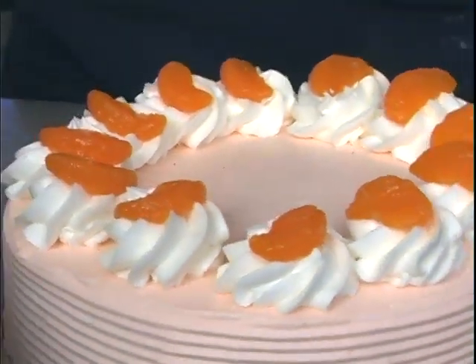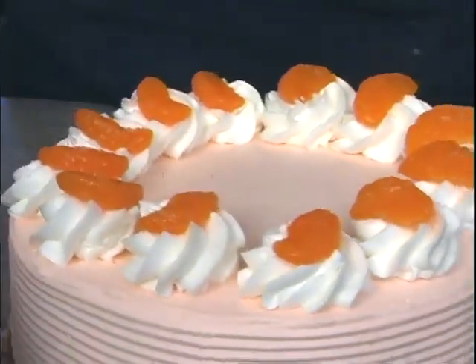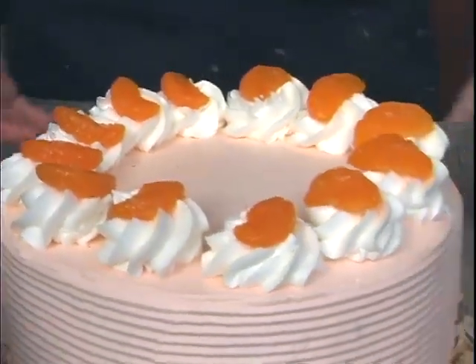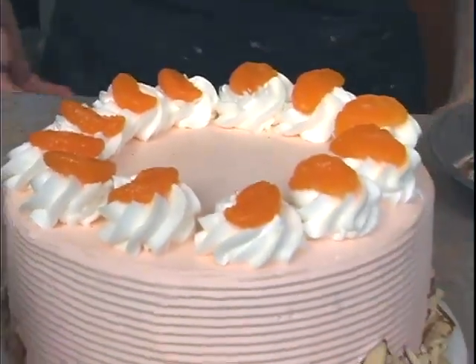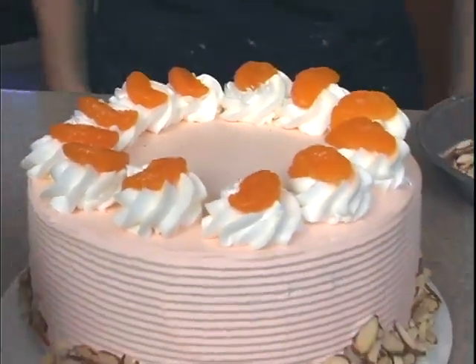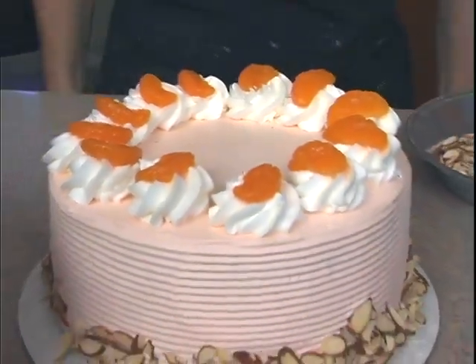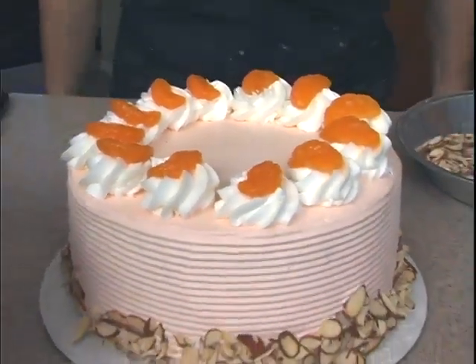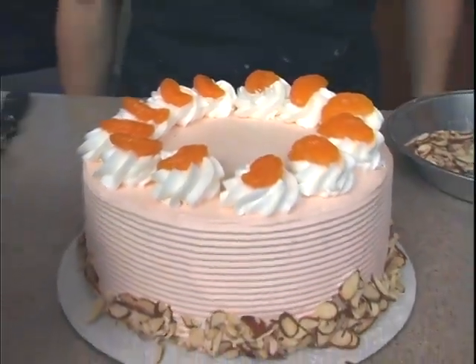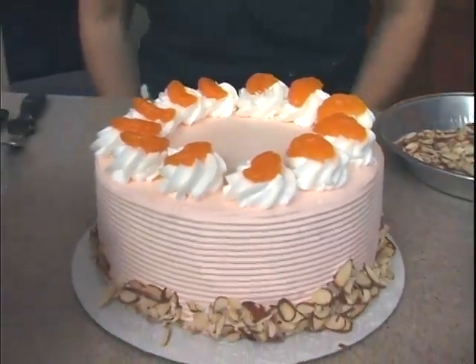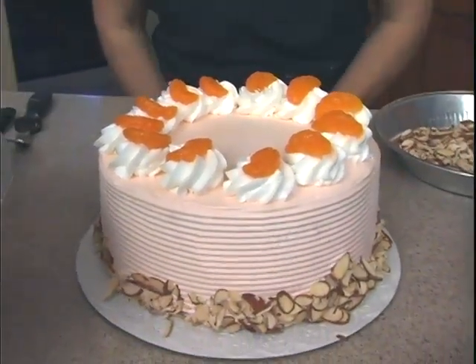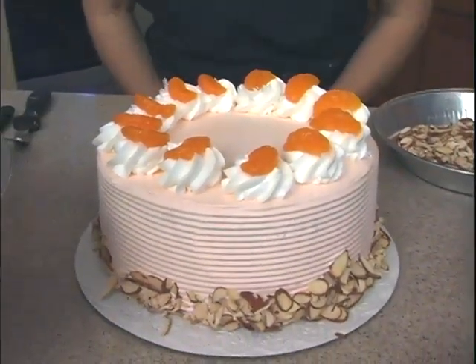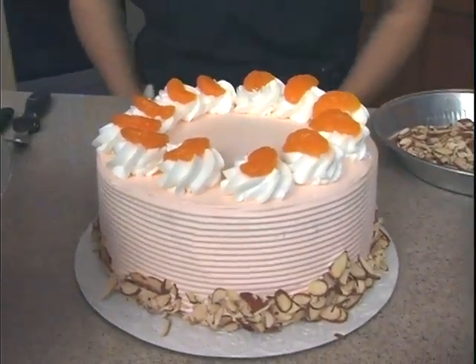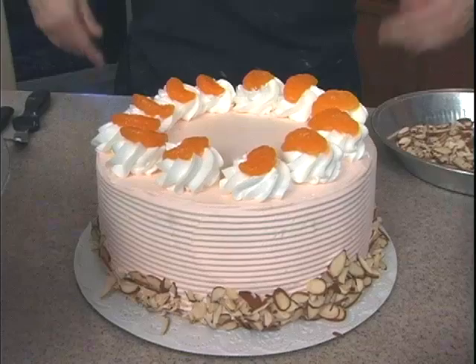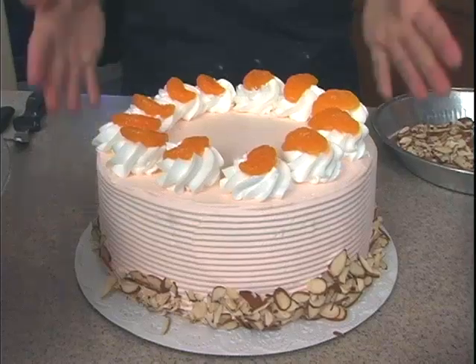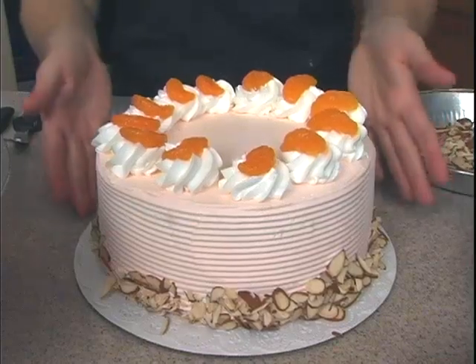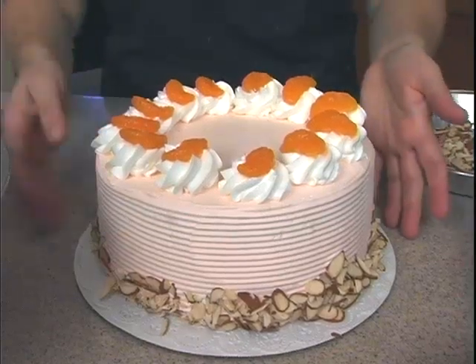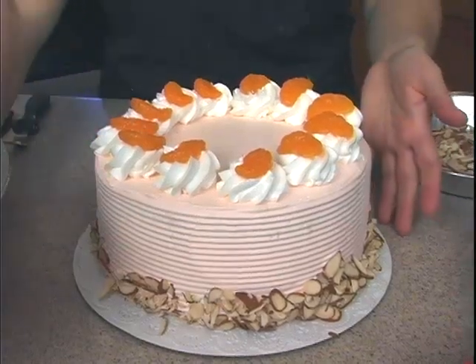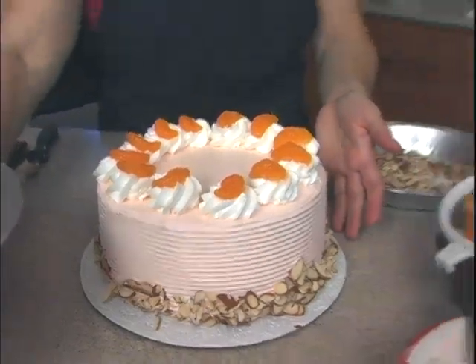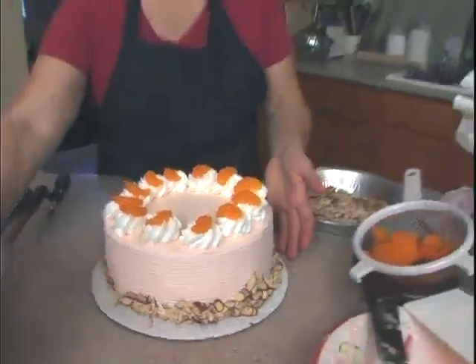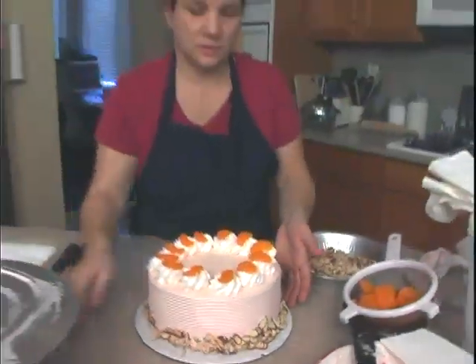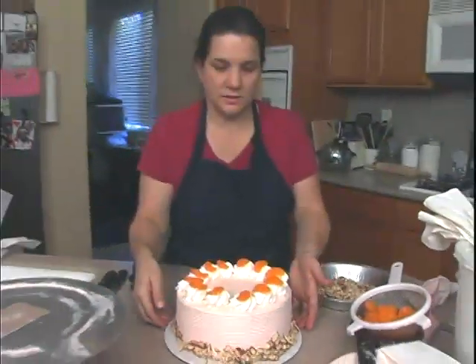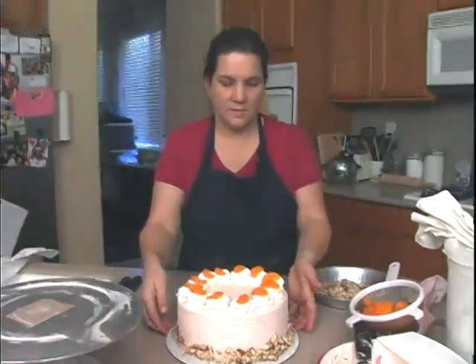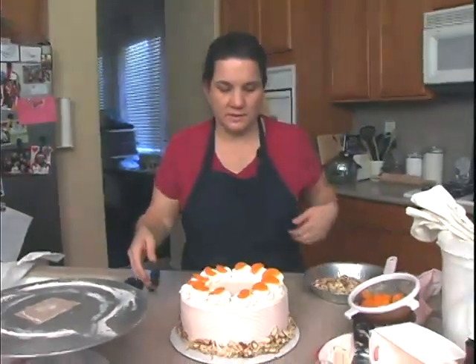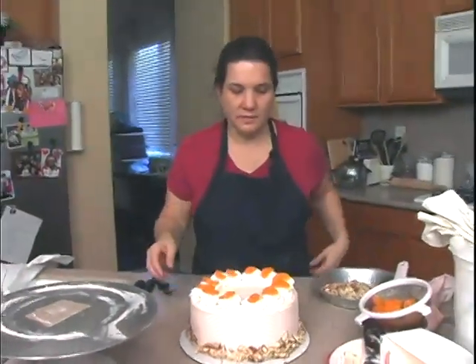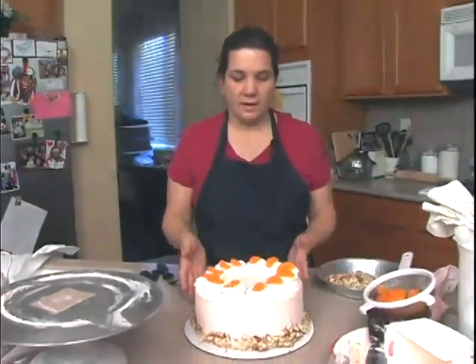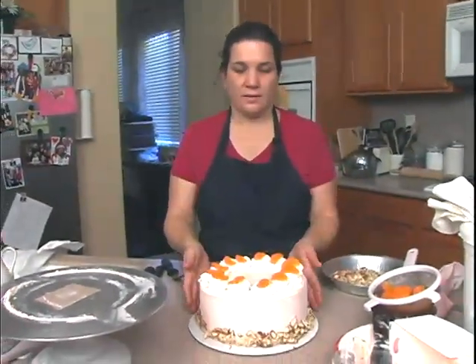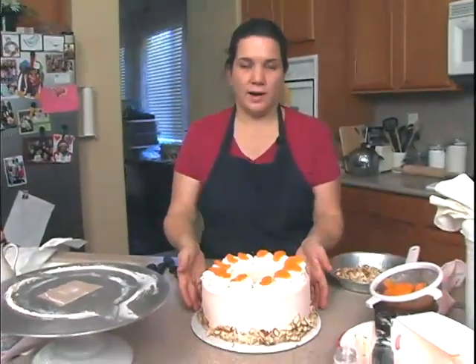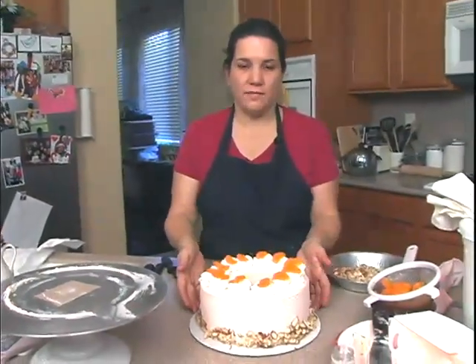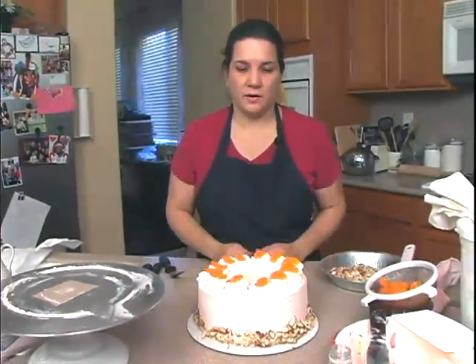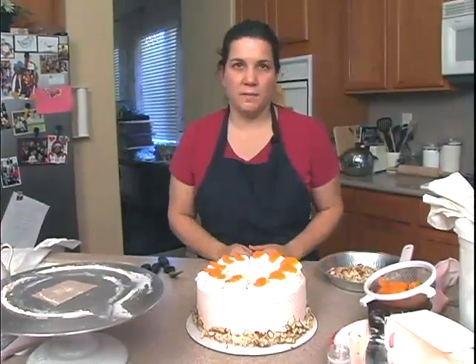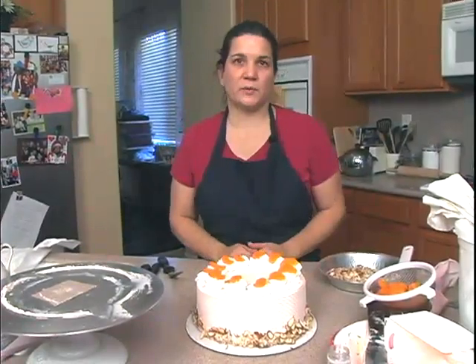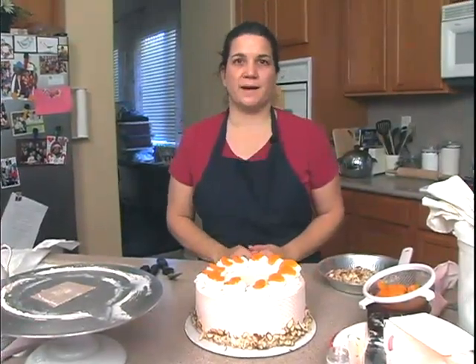There's enough room on this particular one — it's an 8-inch cake — to write a message, or just leave it the way it is. It looks nice by itself. And there we have our mandarin orange cake.